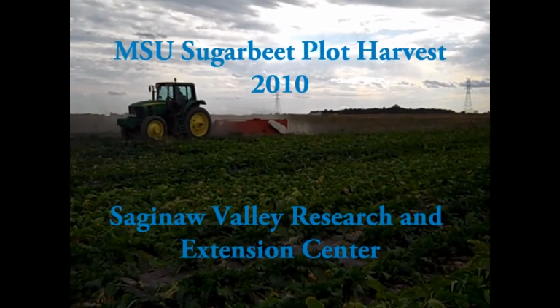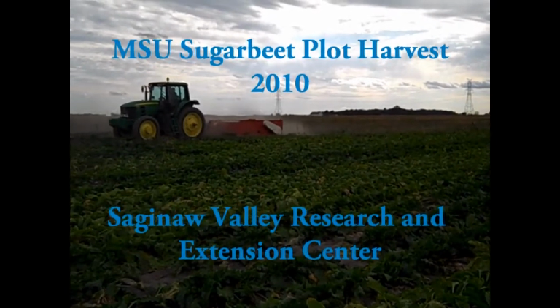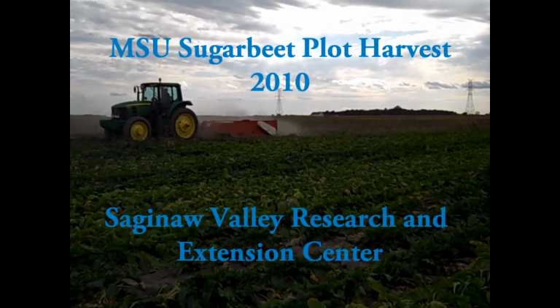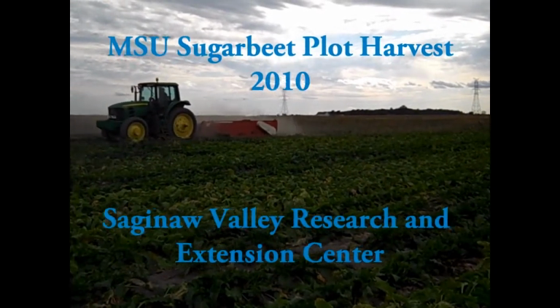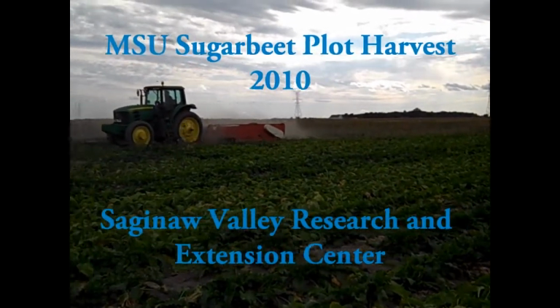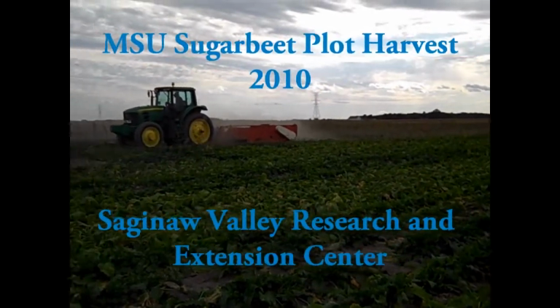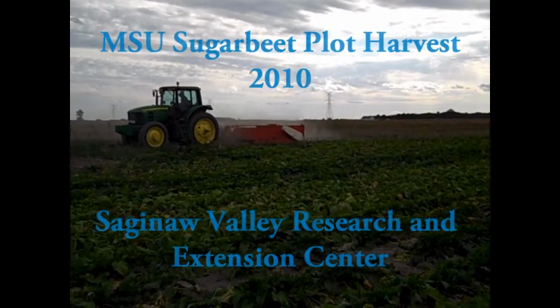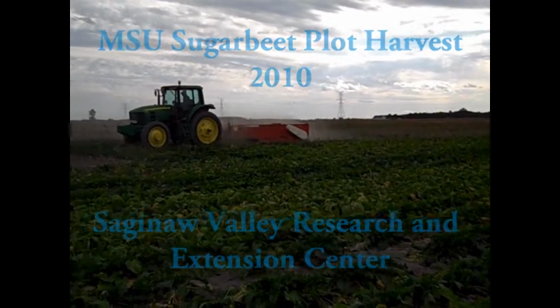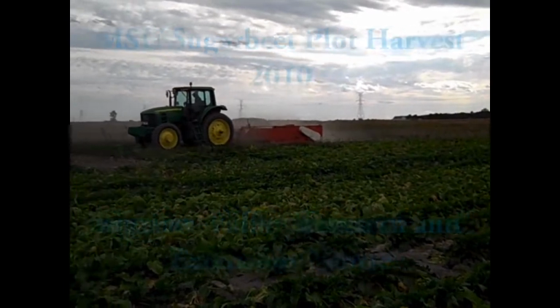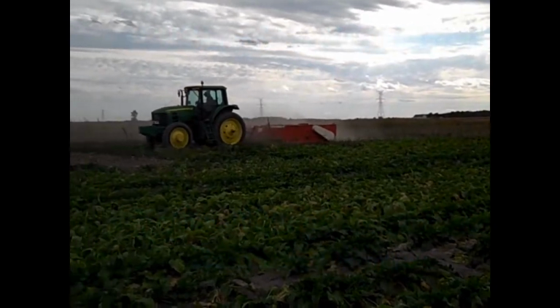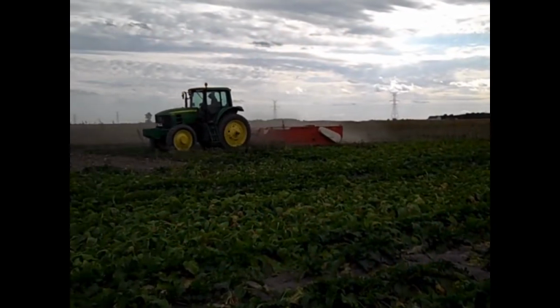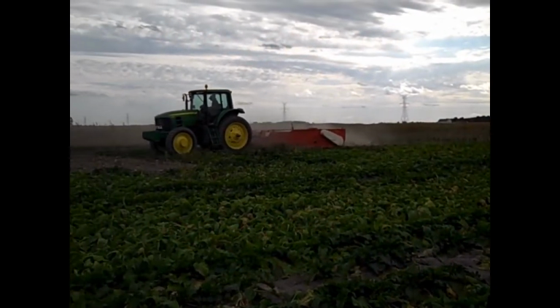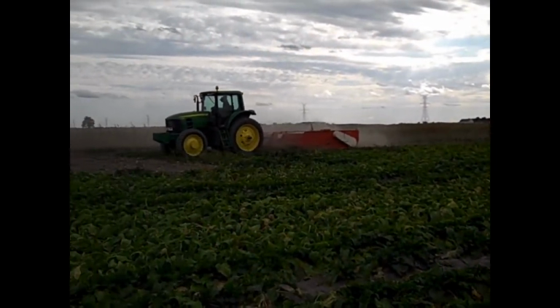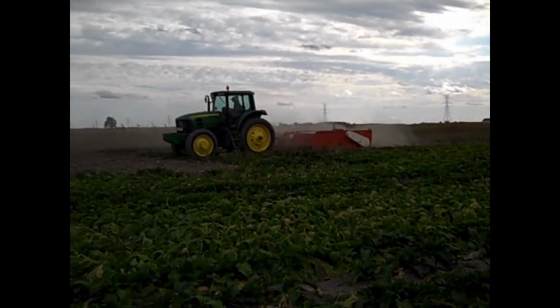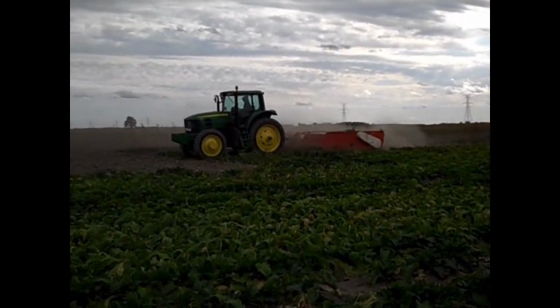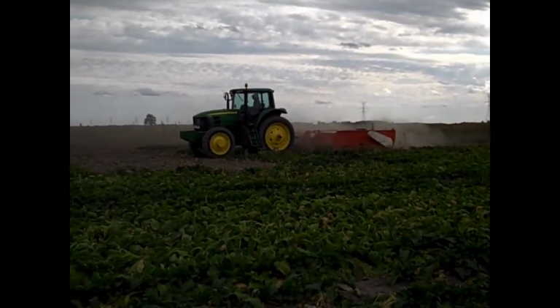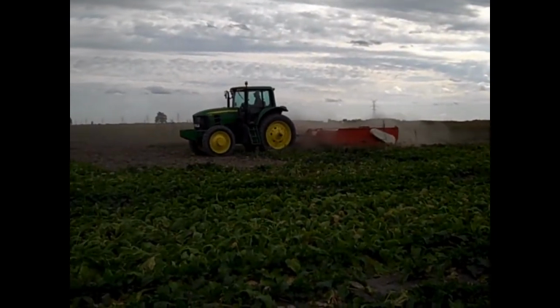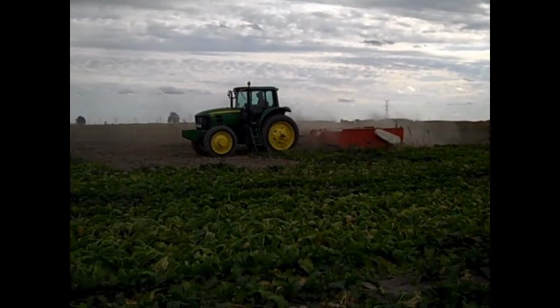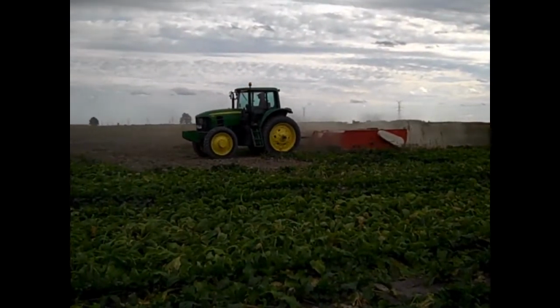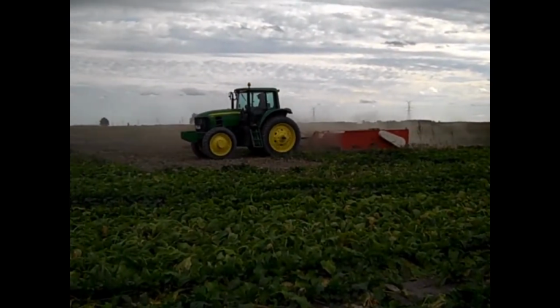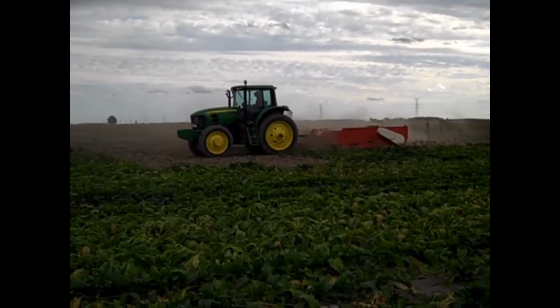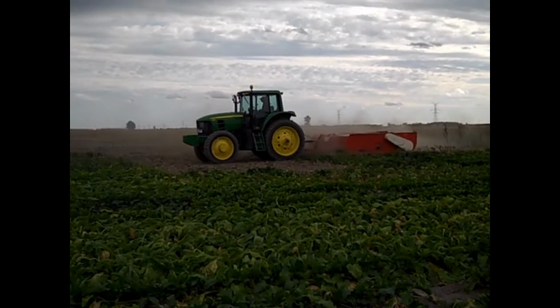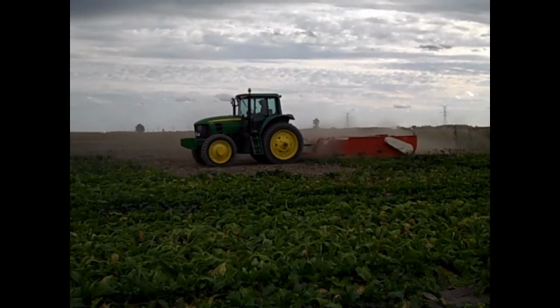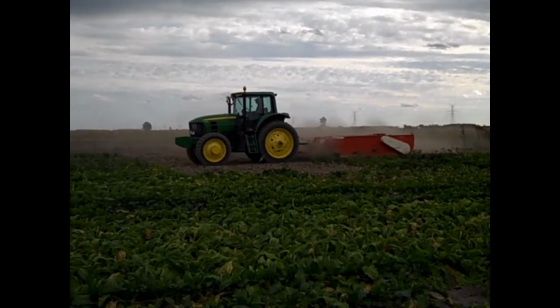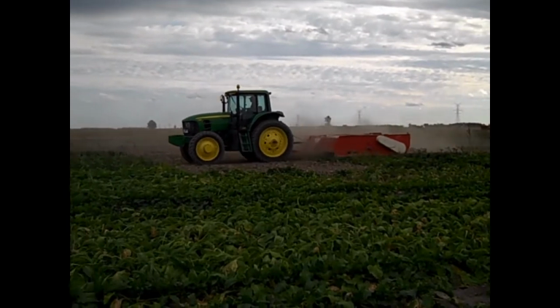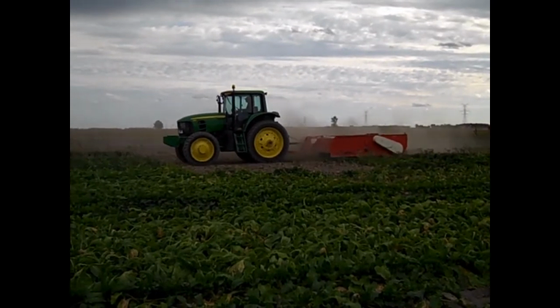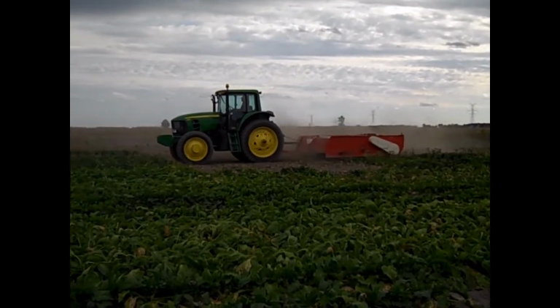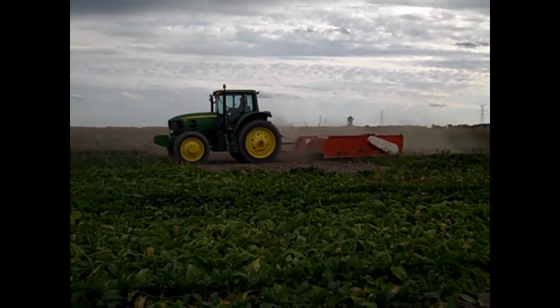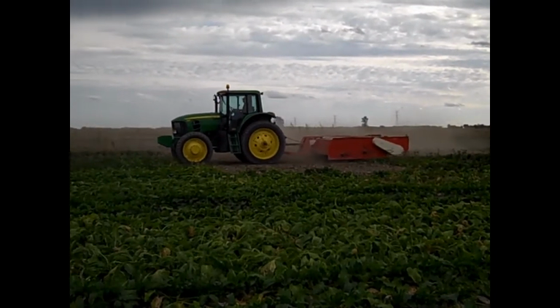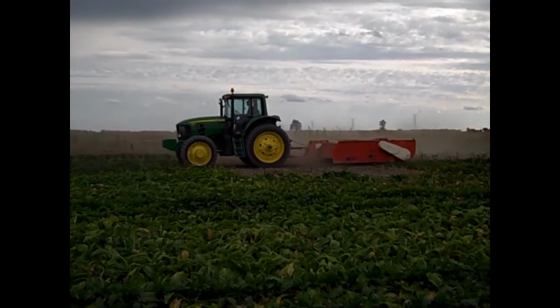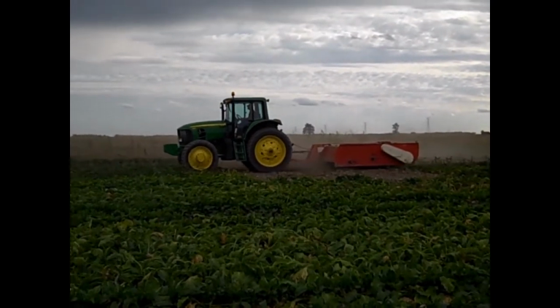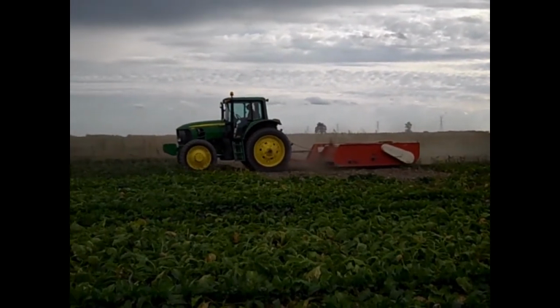Every fall, our team harvests sugar beets from our plots at the Saginaw Valley Research and Extension Center in Richville, Michigan, to compare yields and sugar content among the weed management treatments.